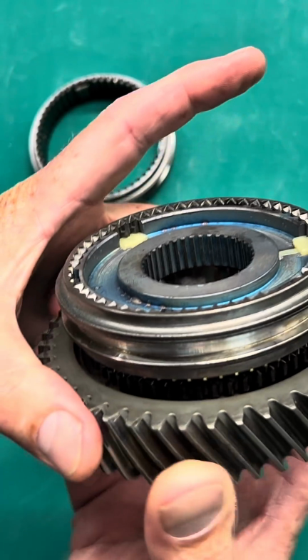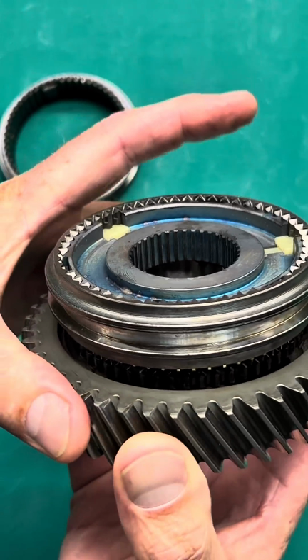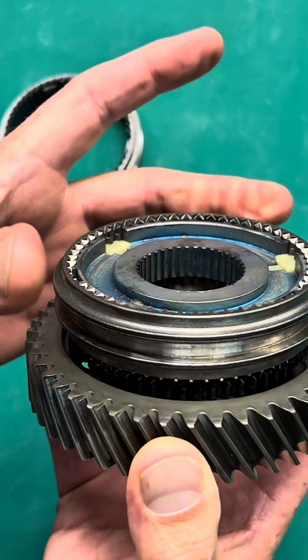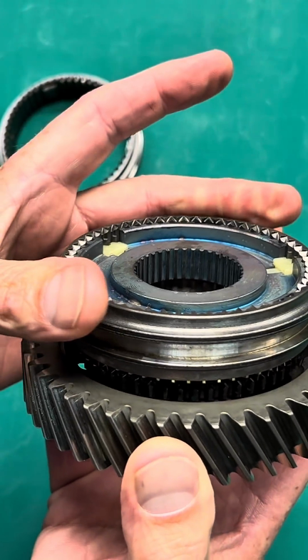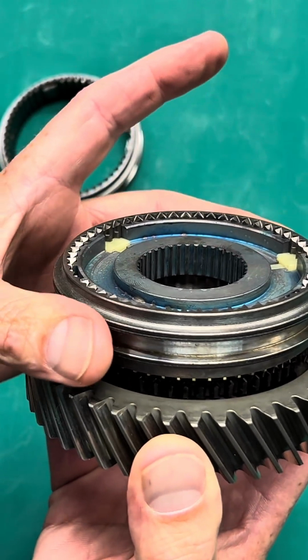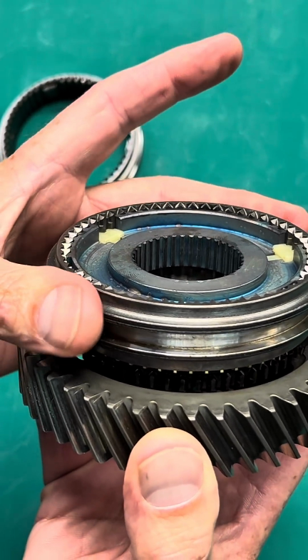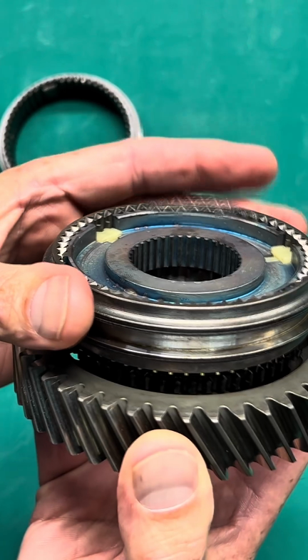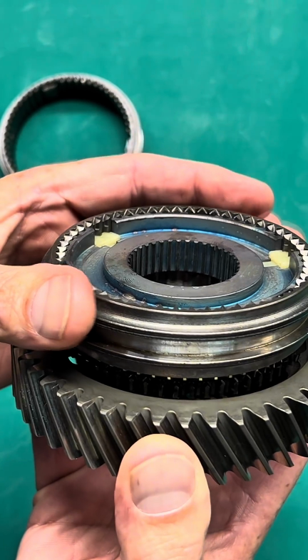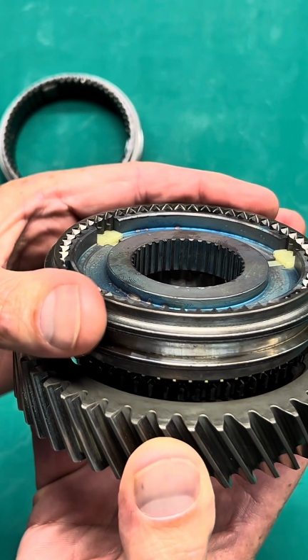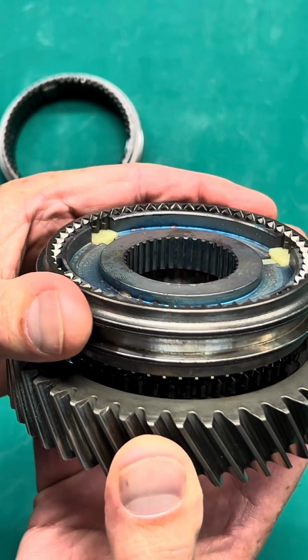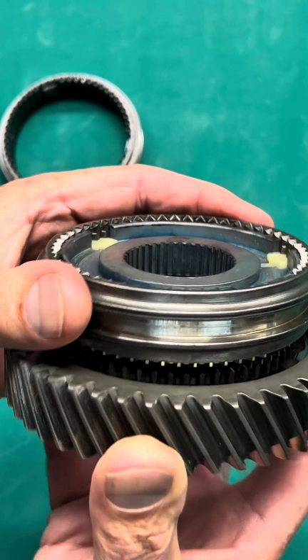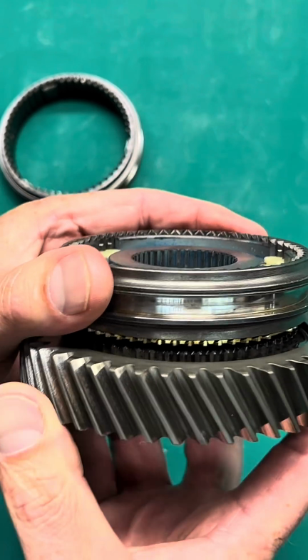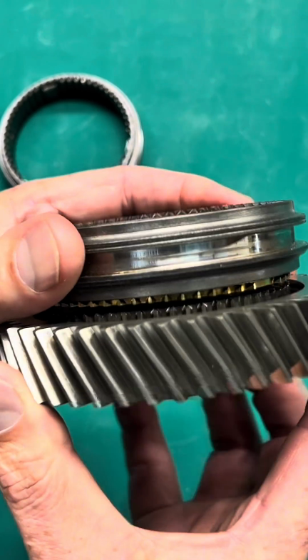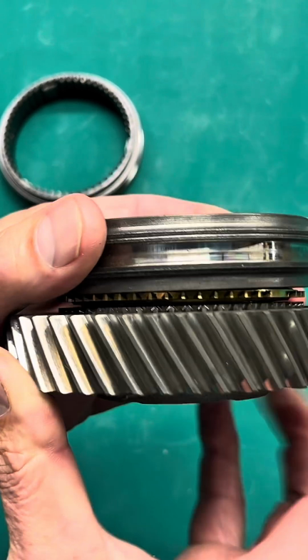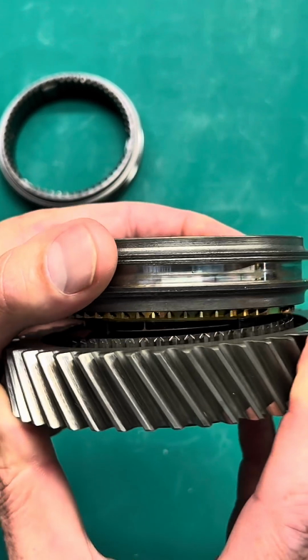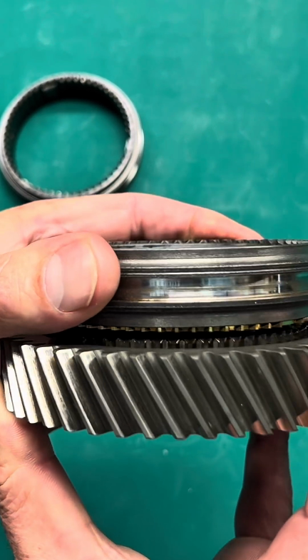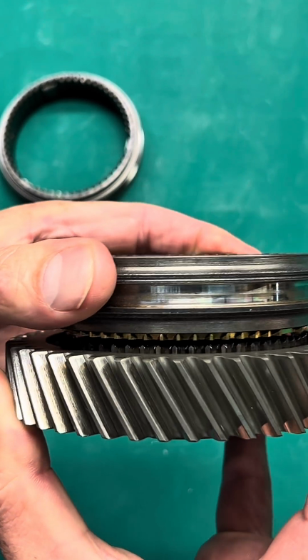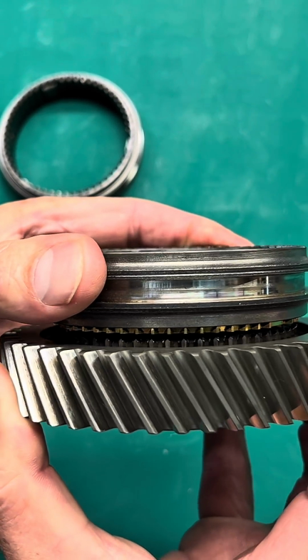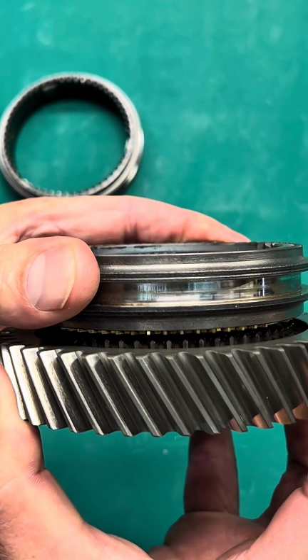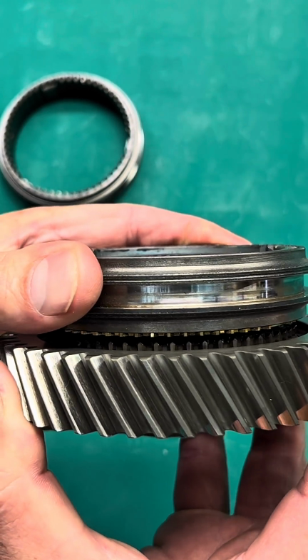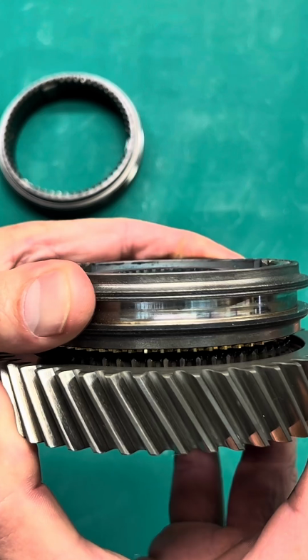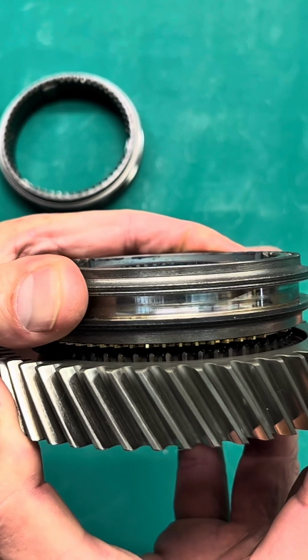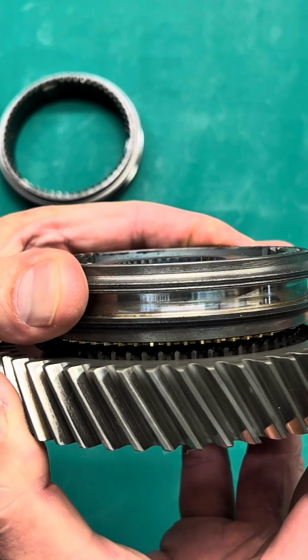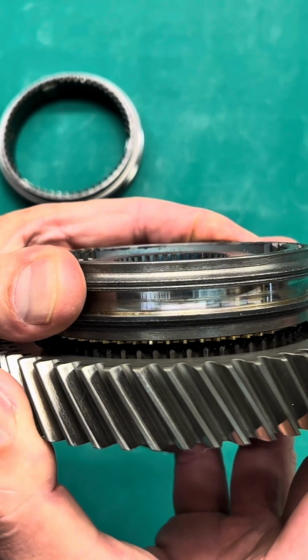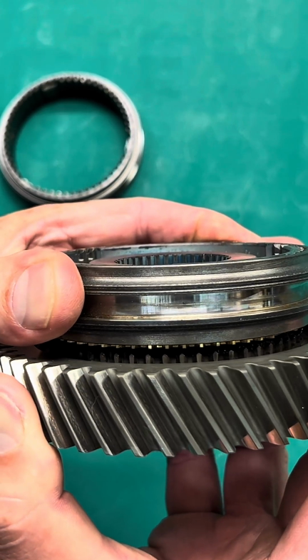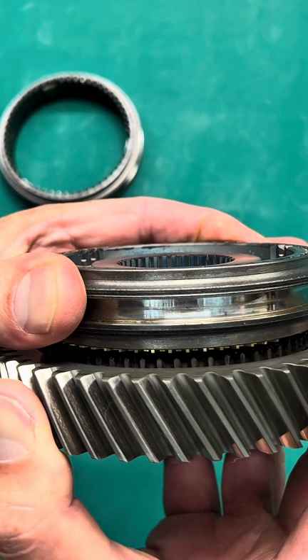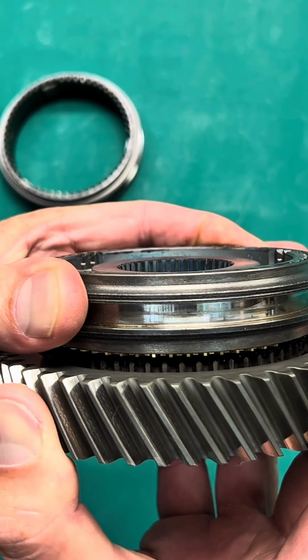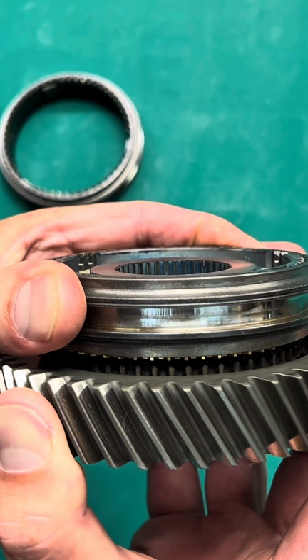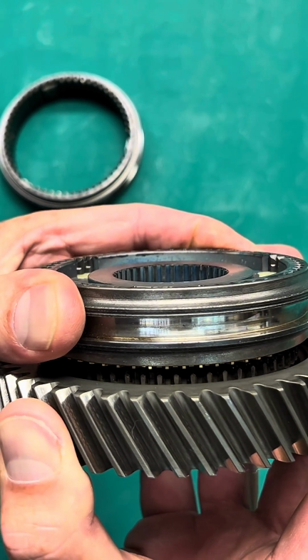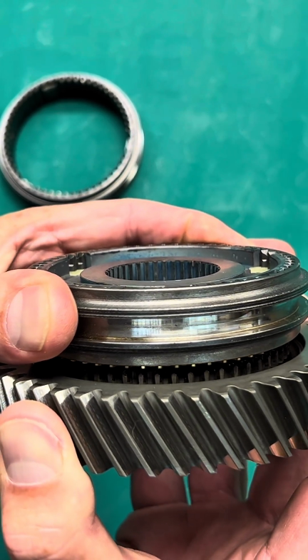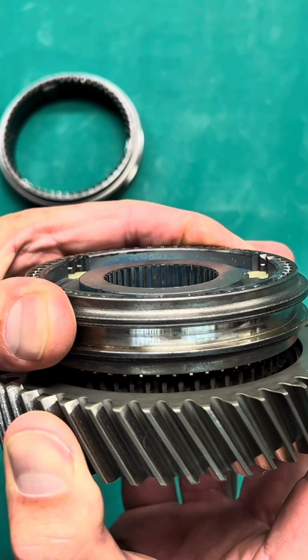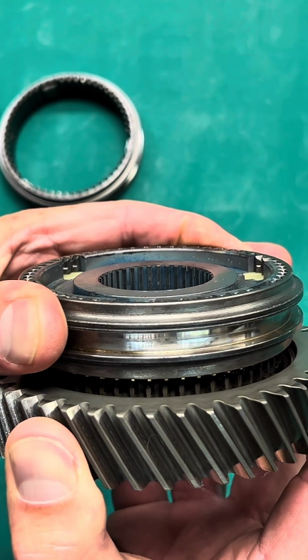The way the synchro works is the fork will apply pressure to the sleeve, and as it applies downward pressure, it's applying the brake on that blocker ring.